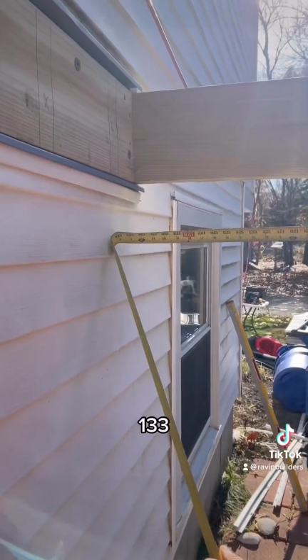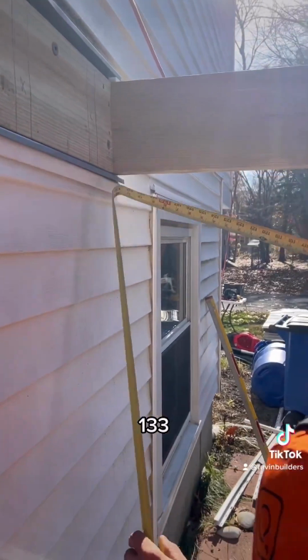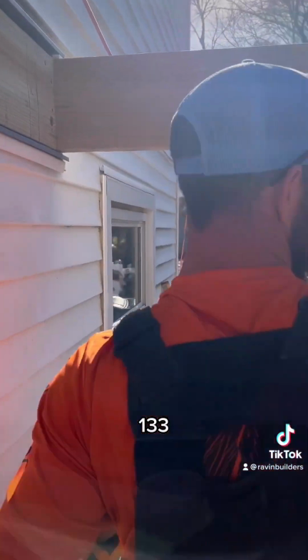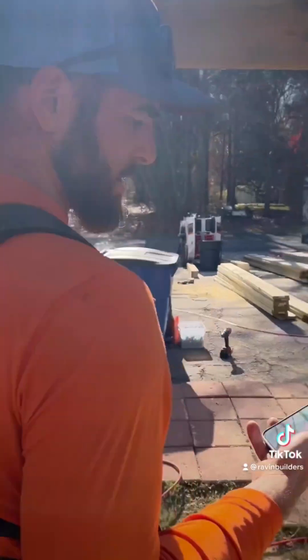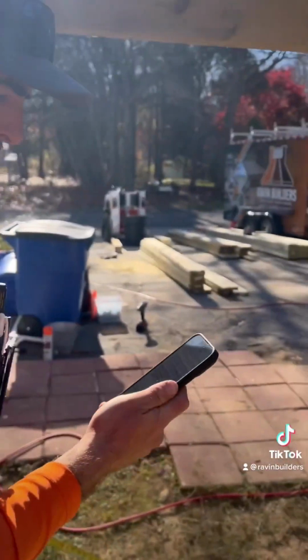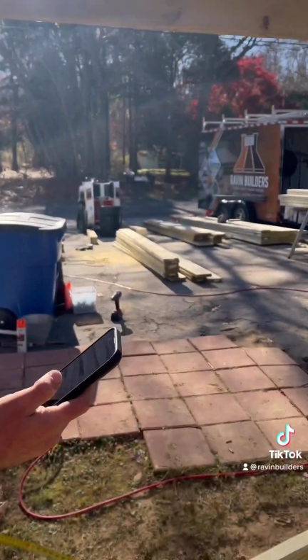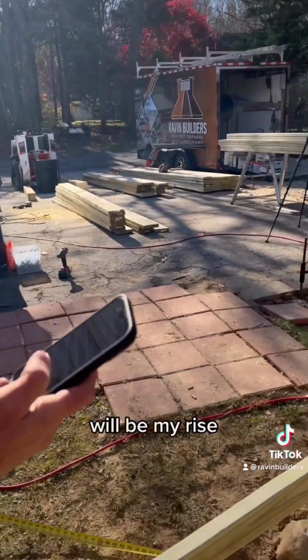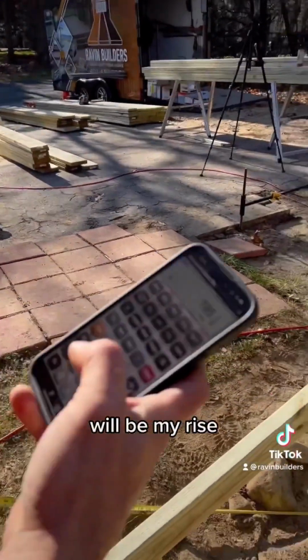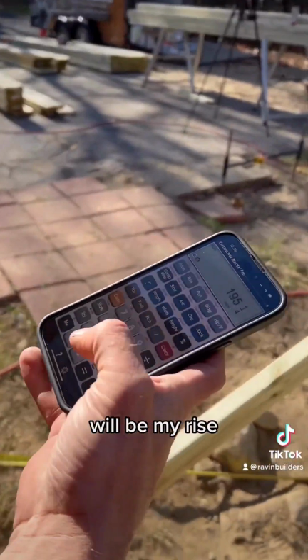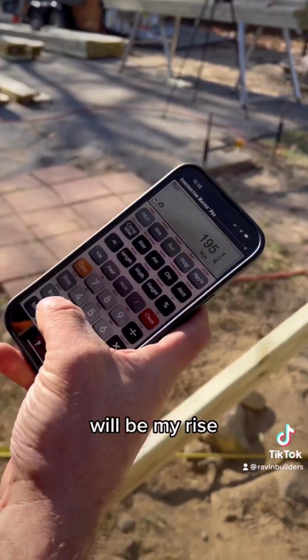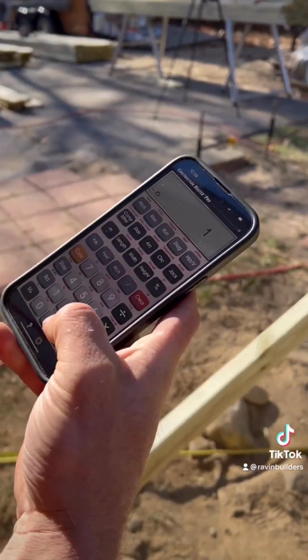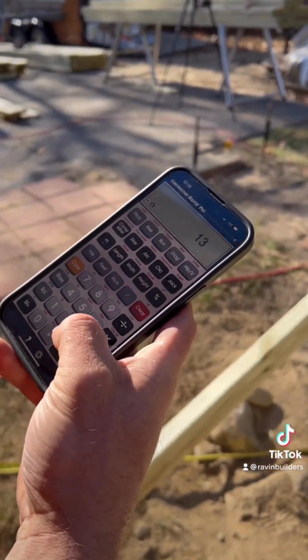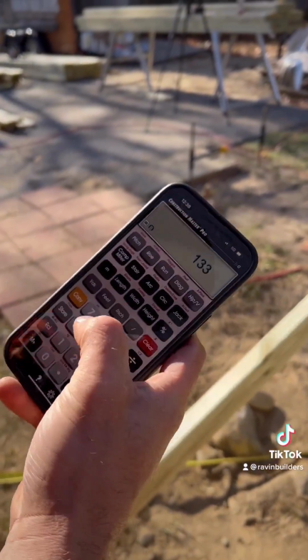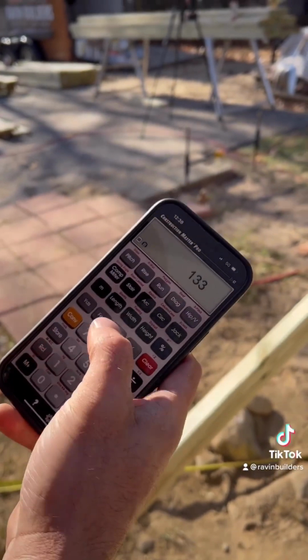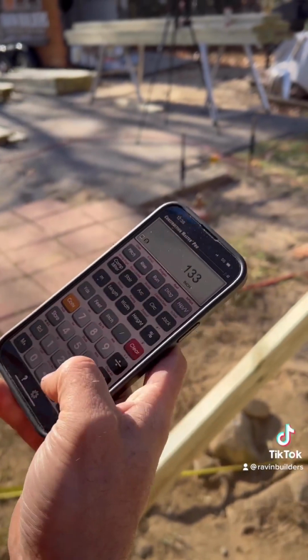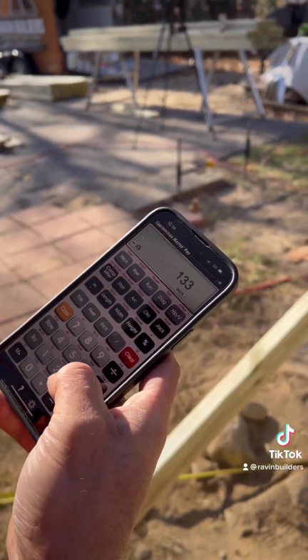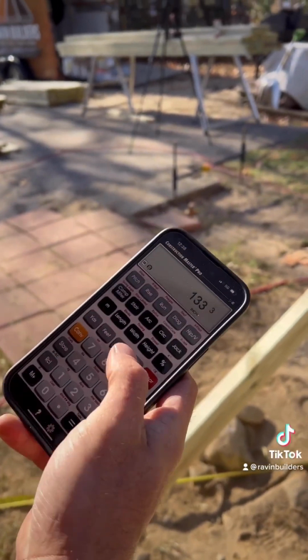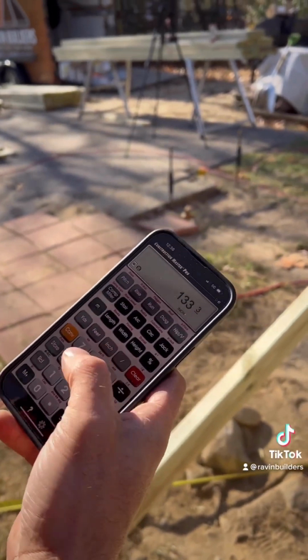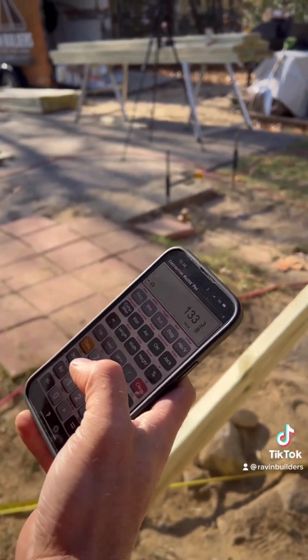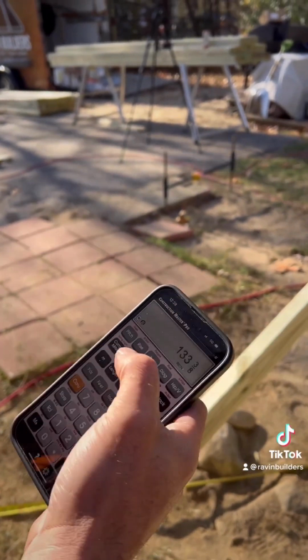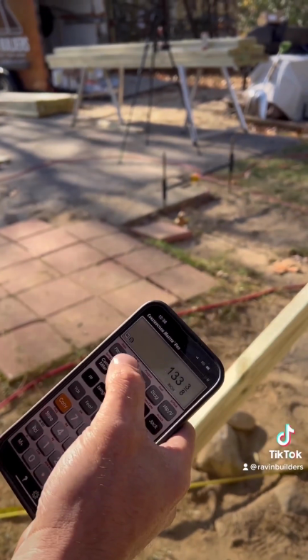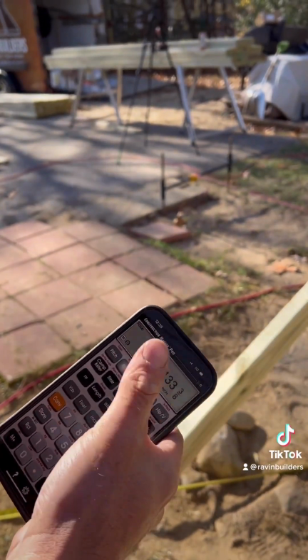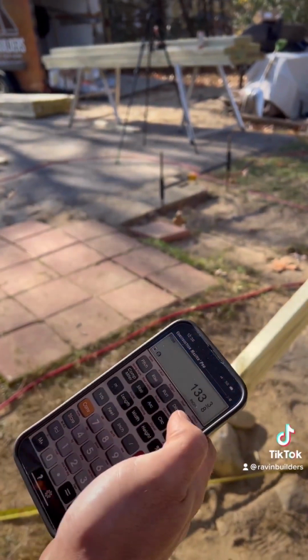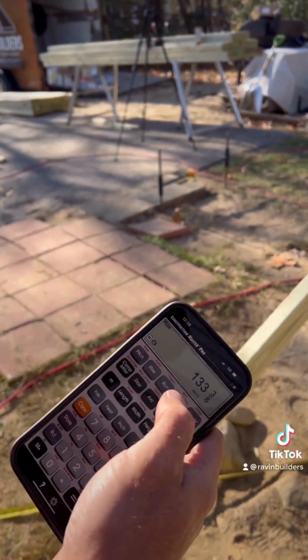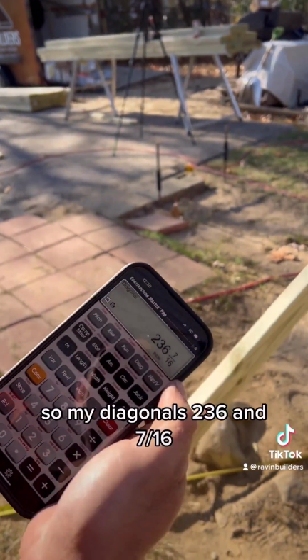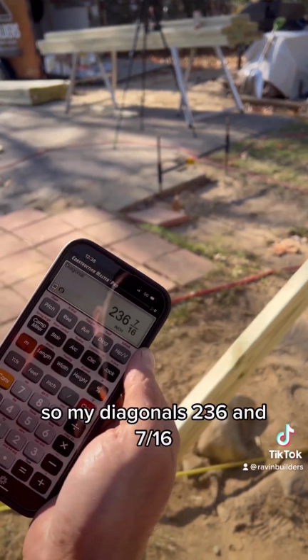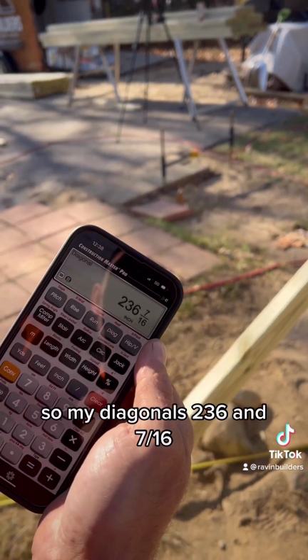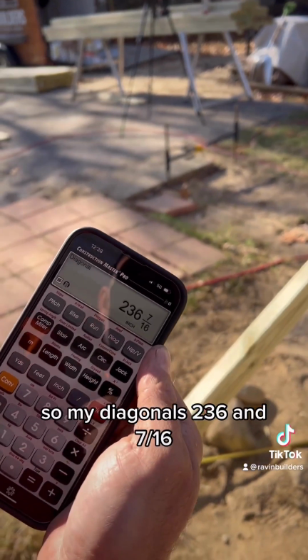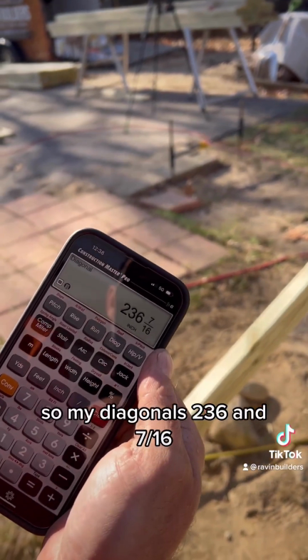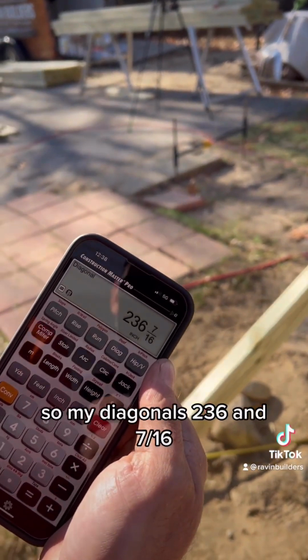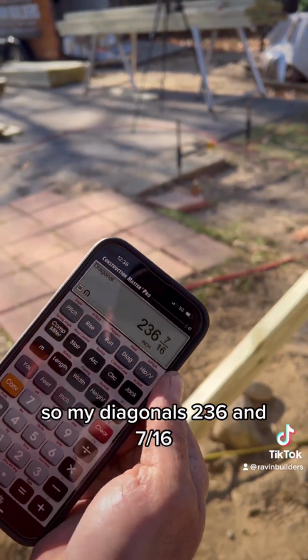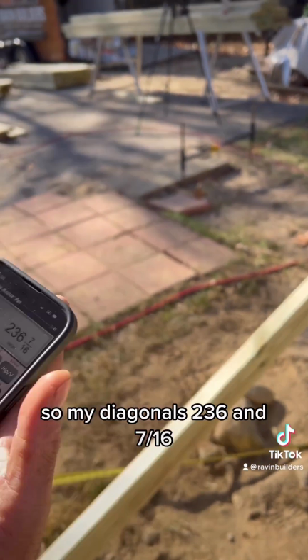133 and an eighth will be my rise. My diagonal is 236 and 7/16ths.